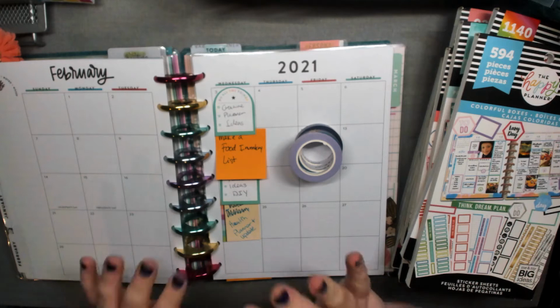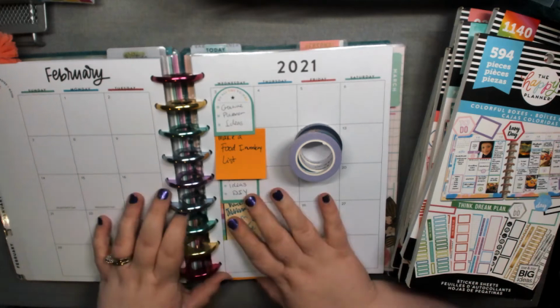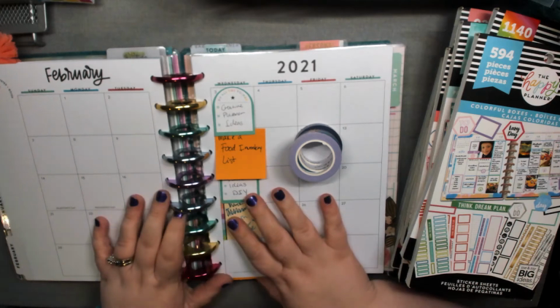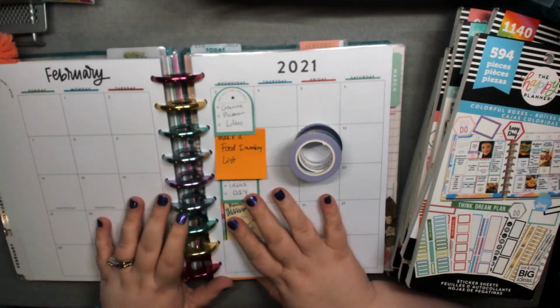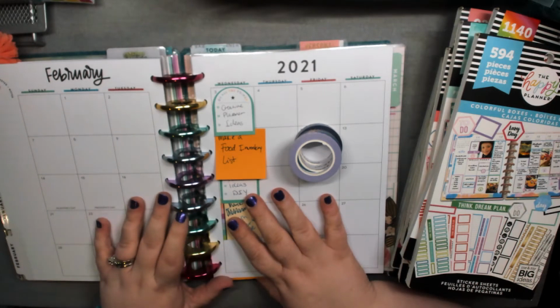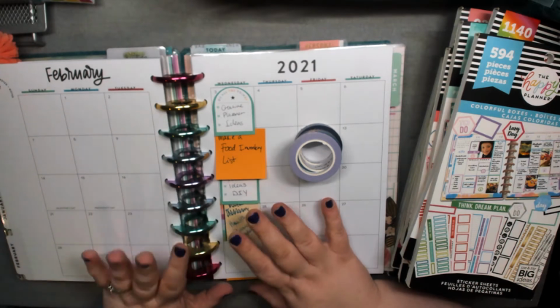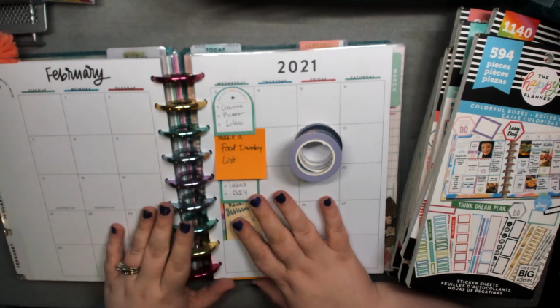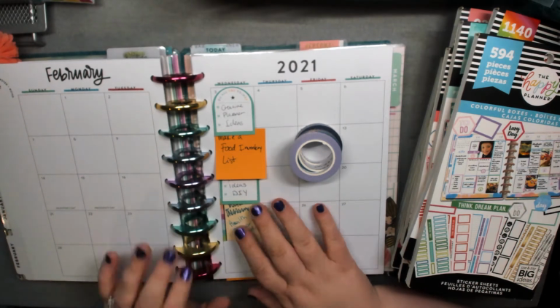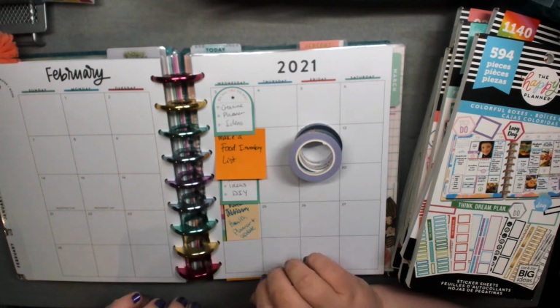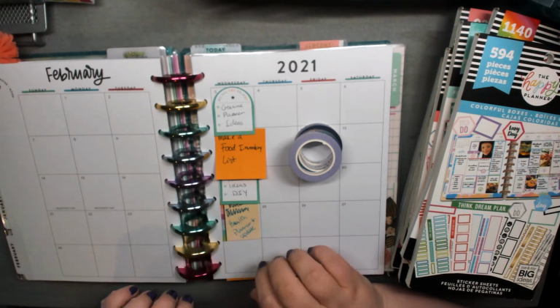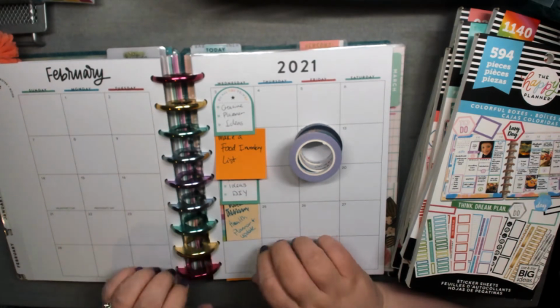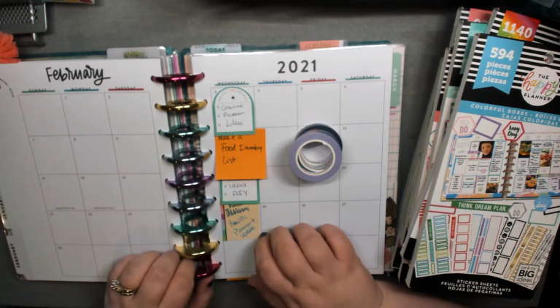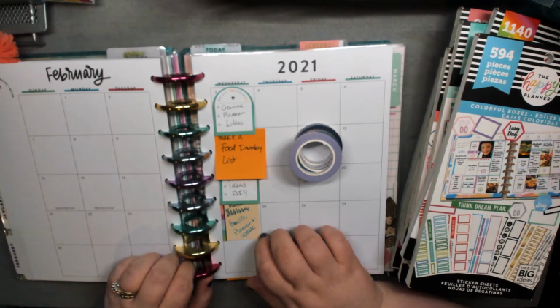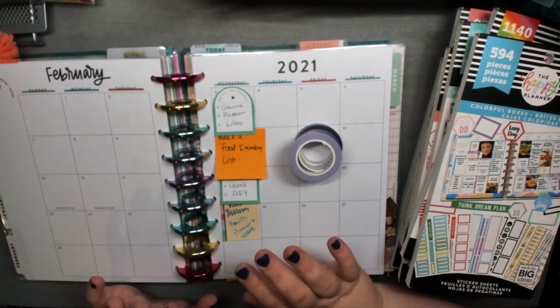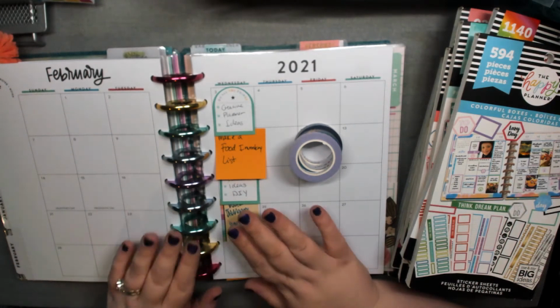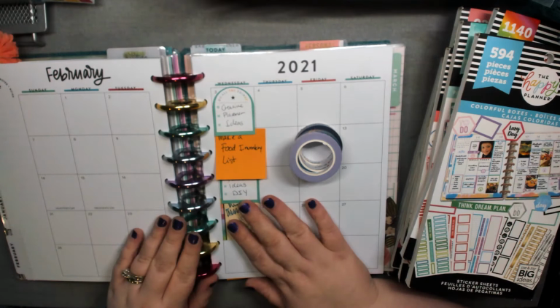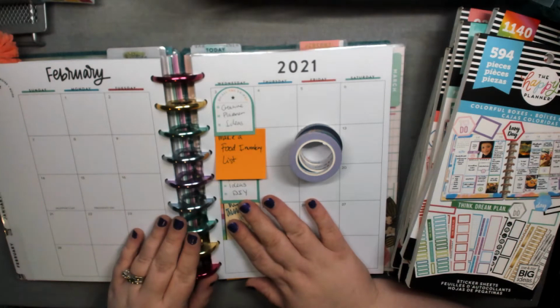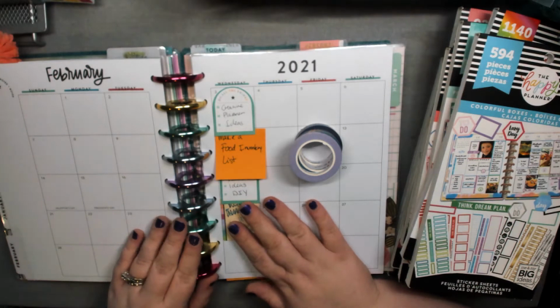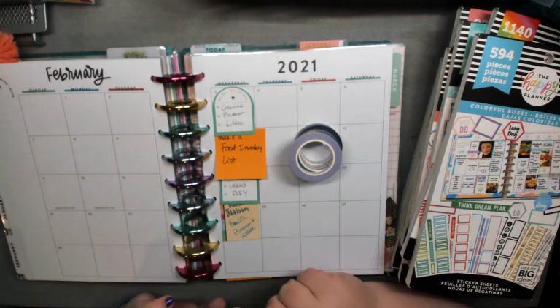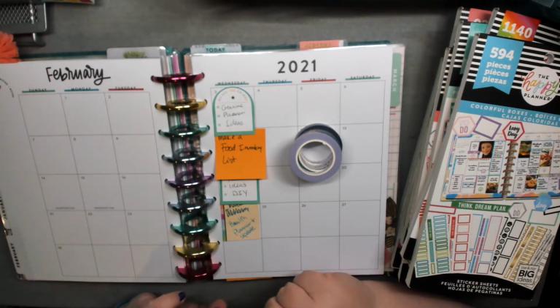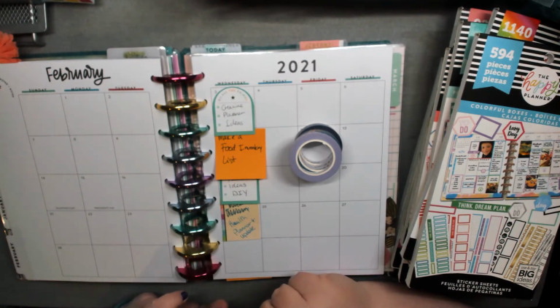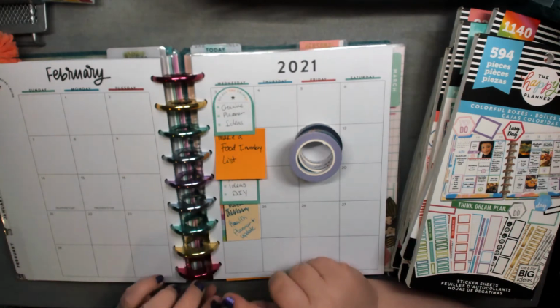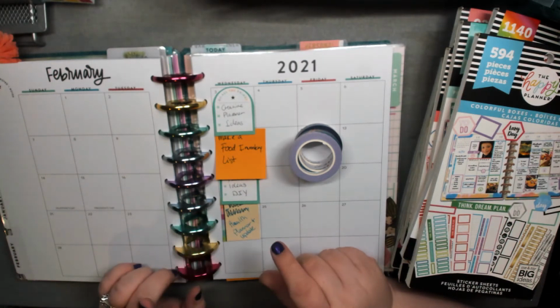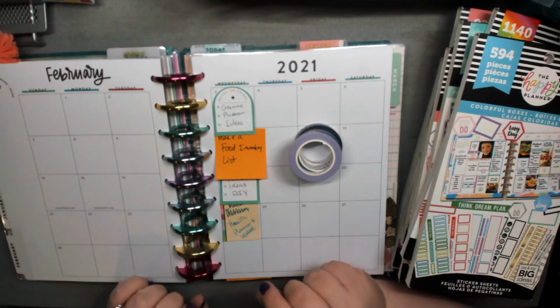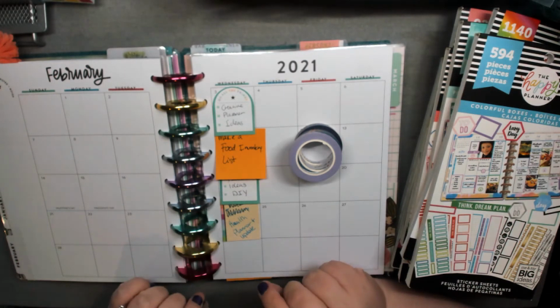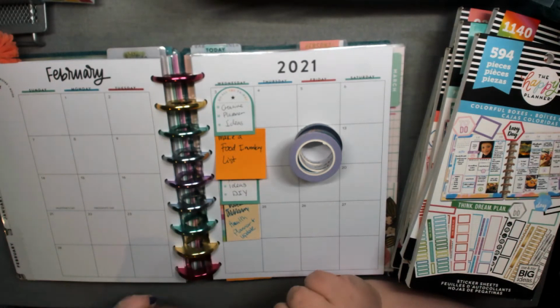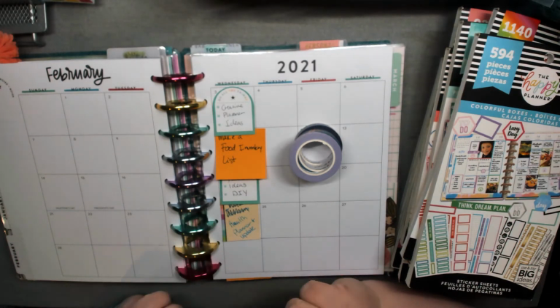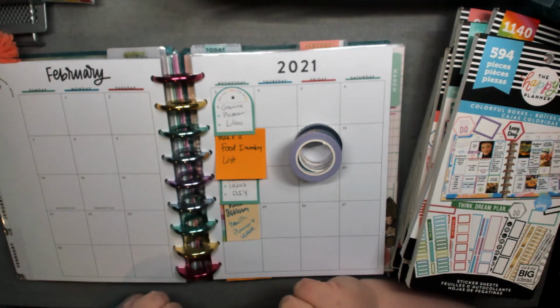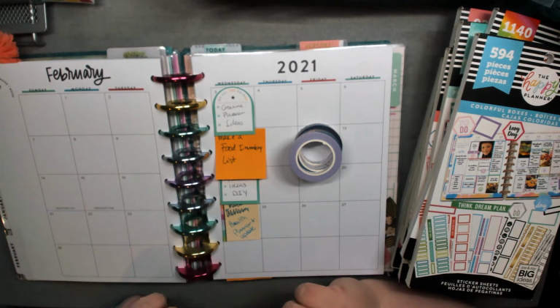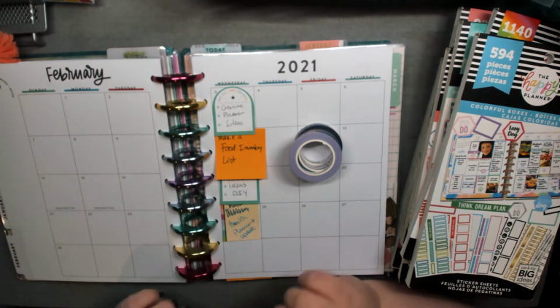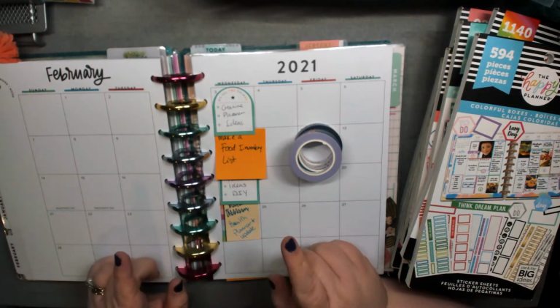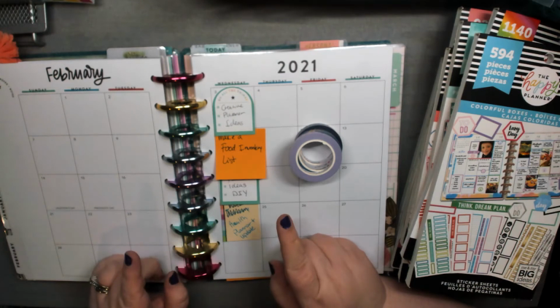I'm going to be doing a plan with me in my social media planner for the month of February, and I'm going to do the whole month of February in purple. Stick around to see why.